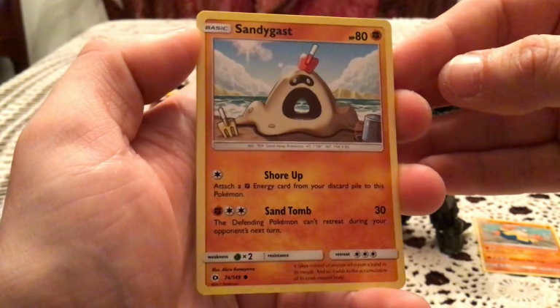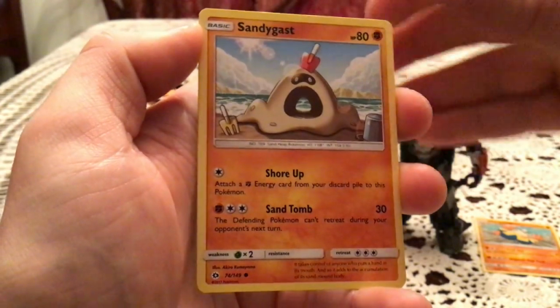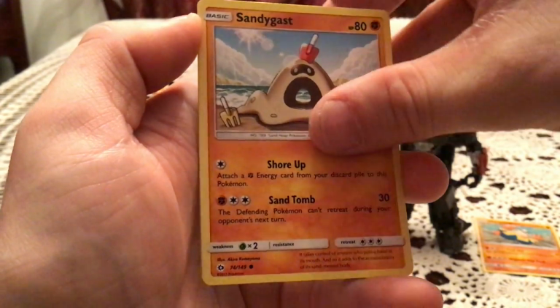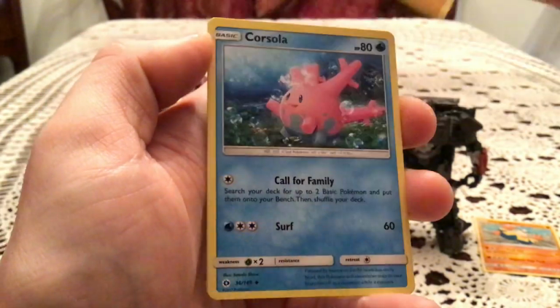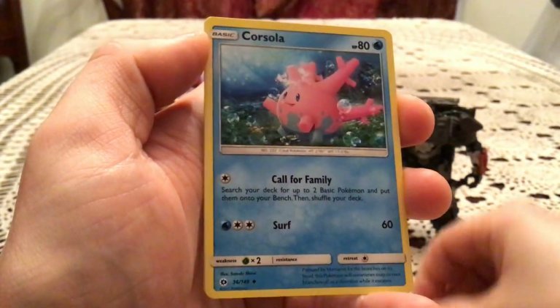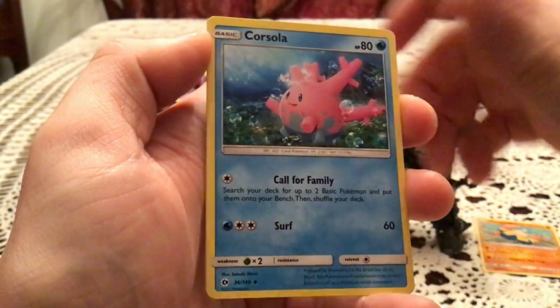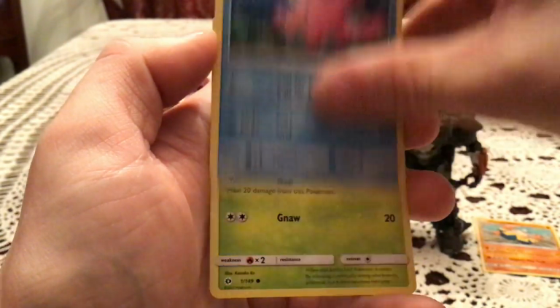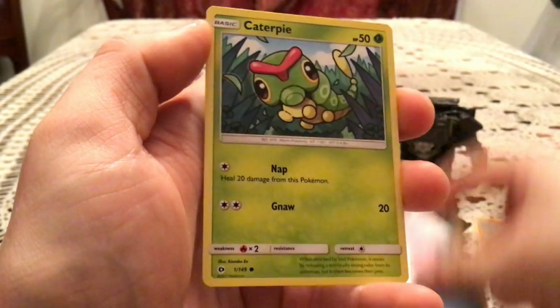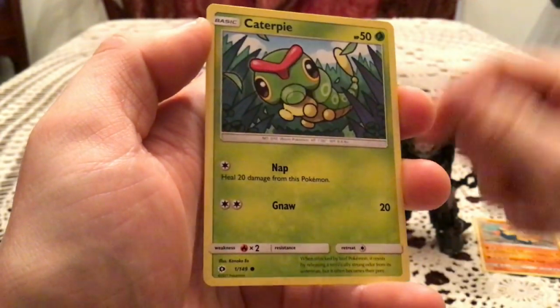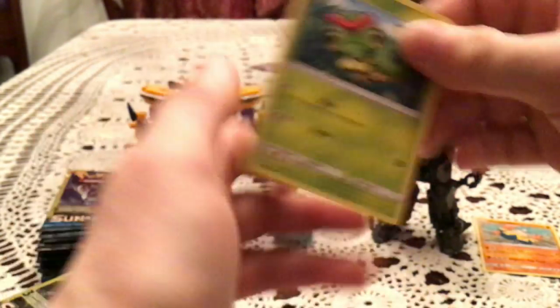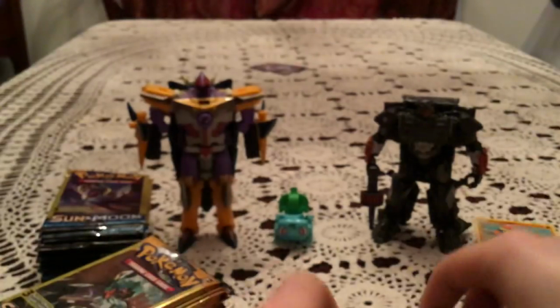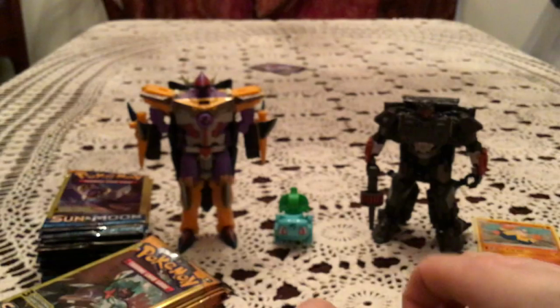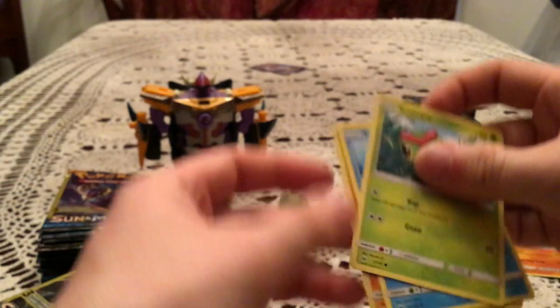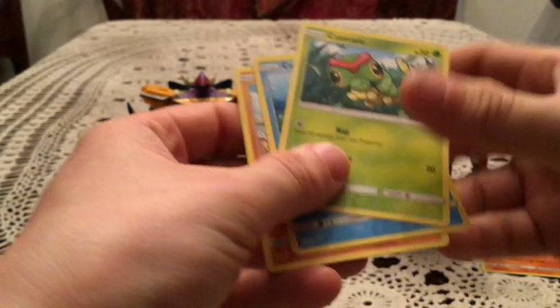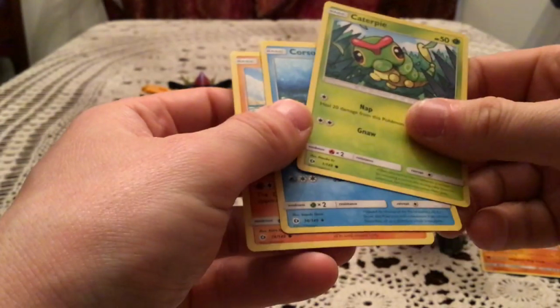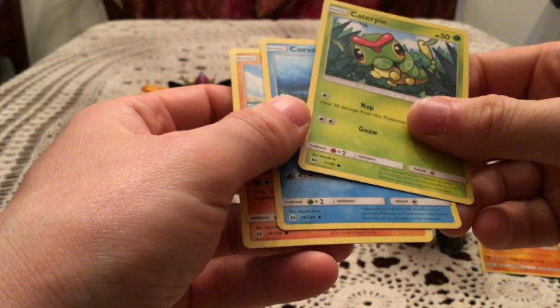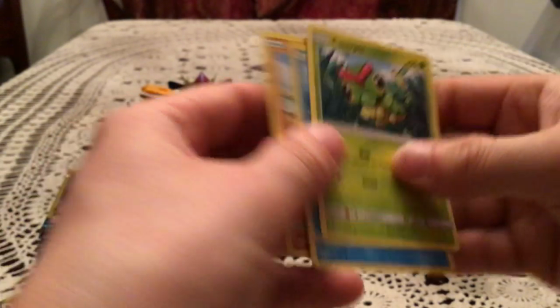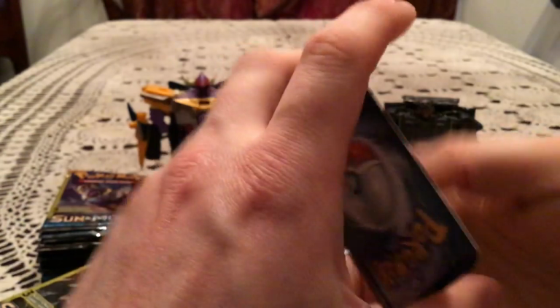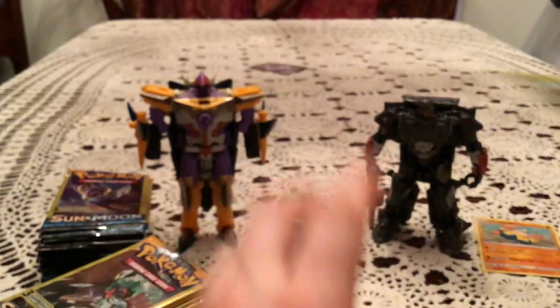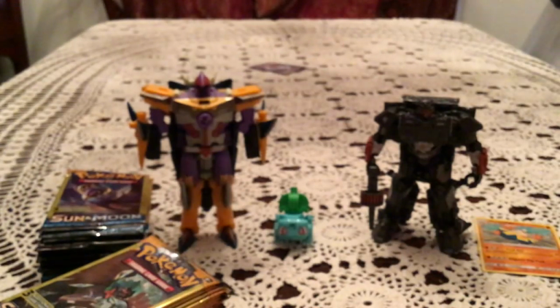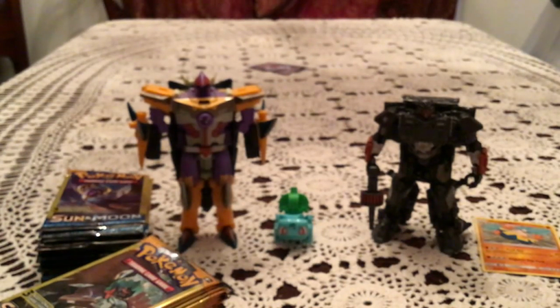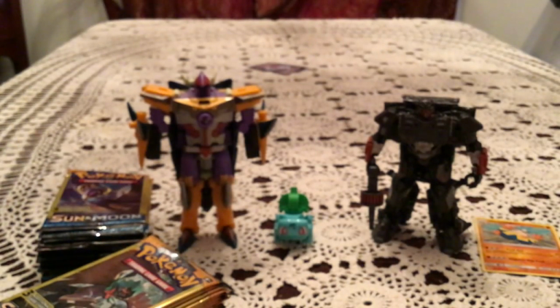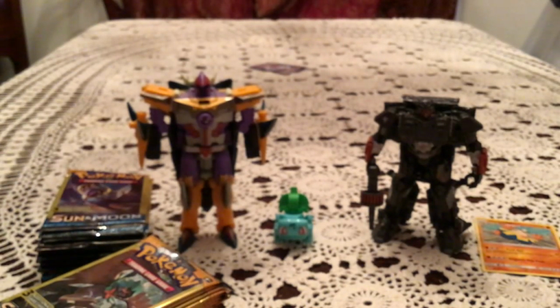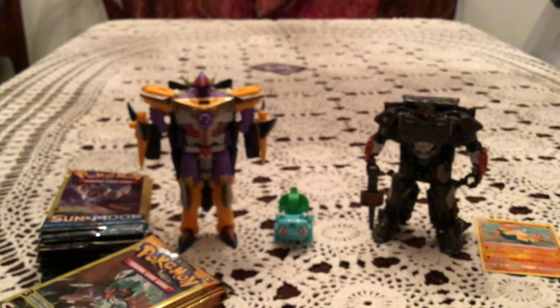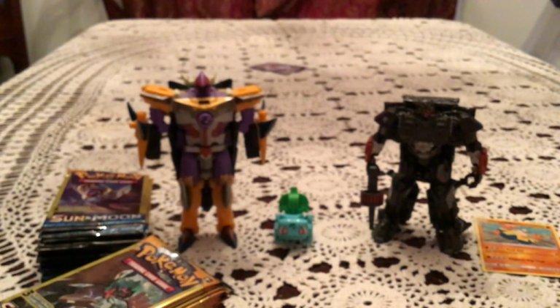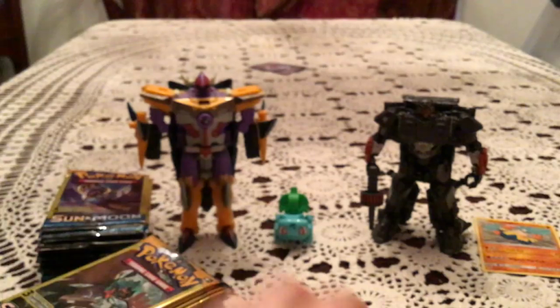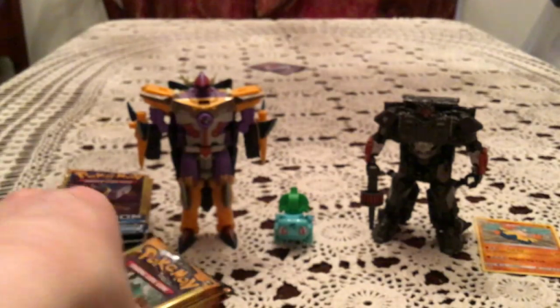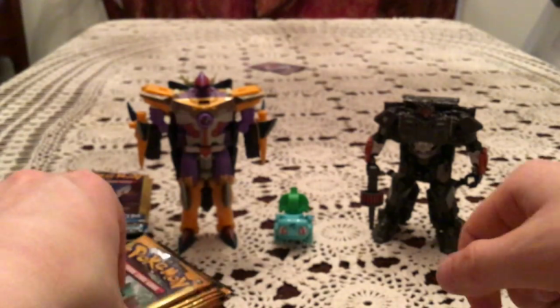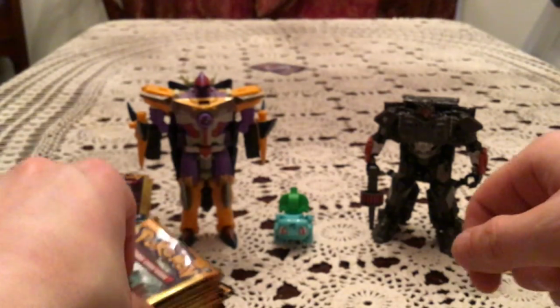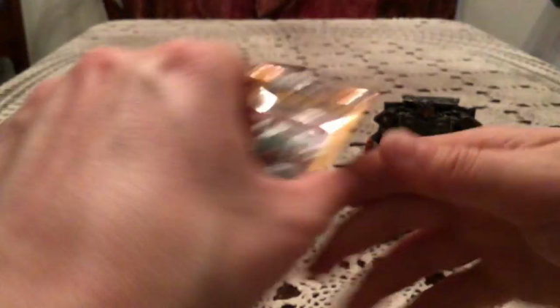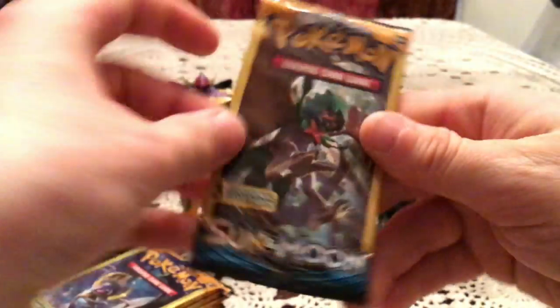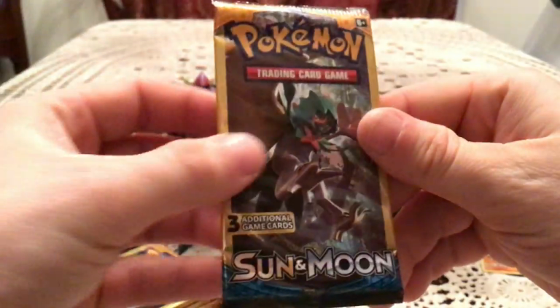We have a Sandygast, Corsola, and Caterpie. Corsola was the uncommon — I was like, did we get three commons? But nope, Corsola is an uncommon in this set. I forgot.